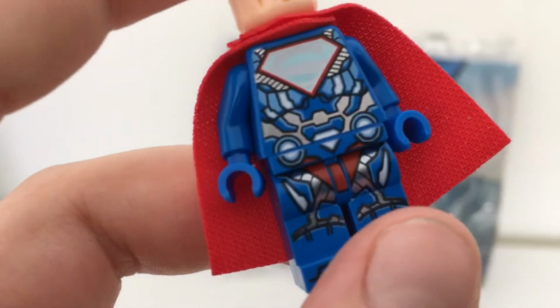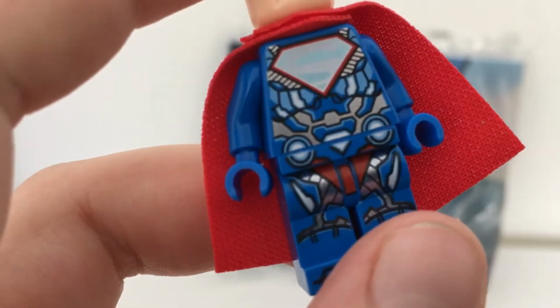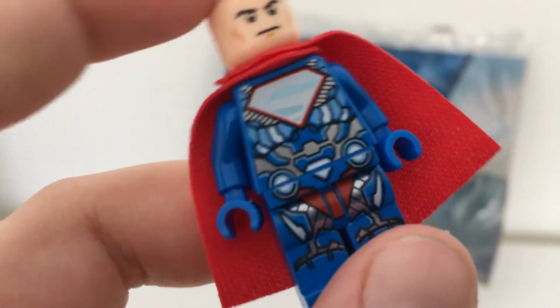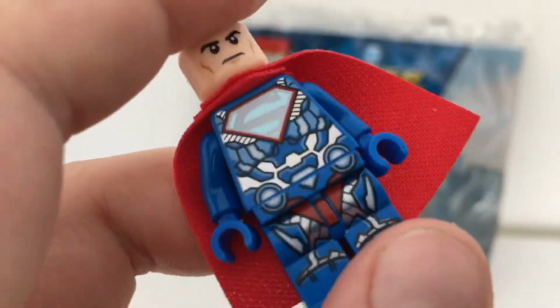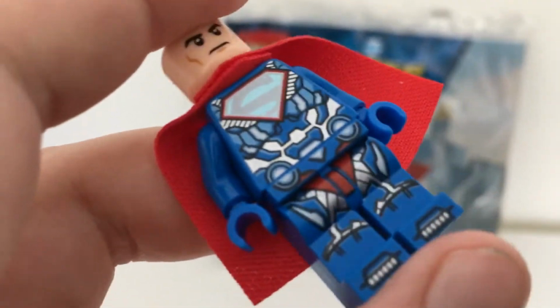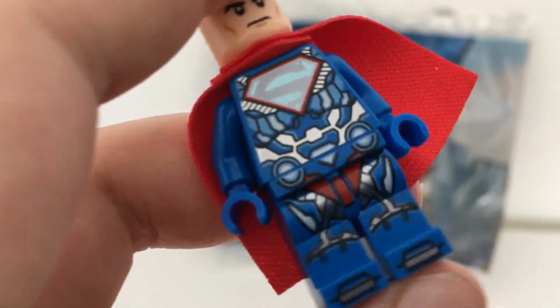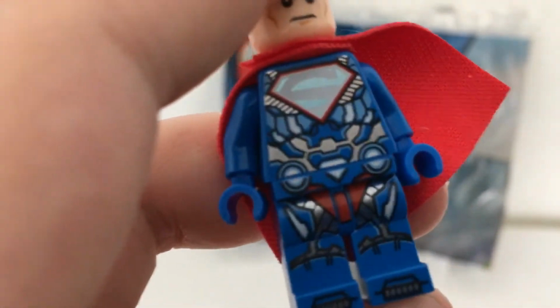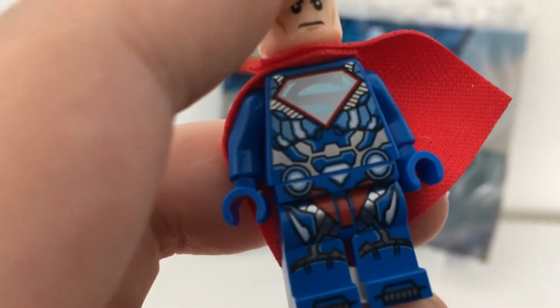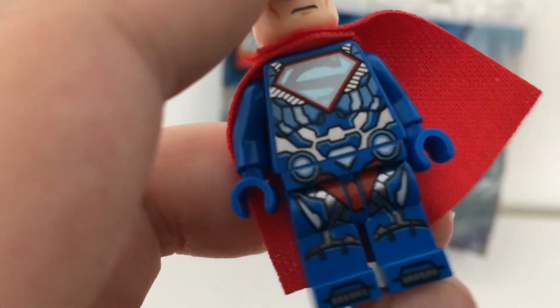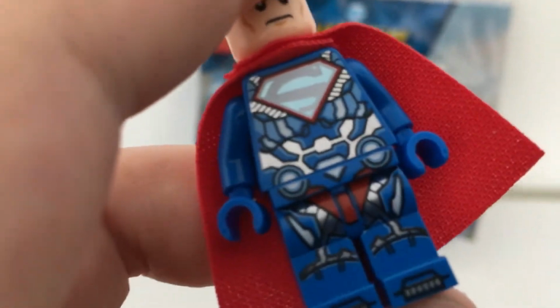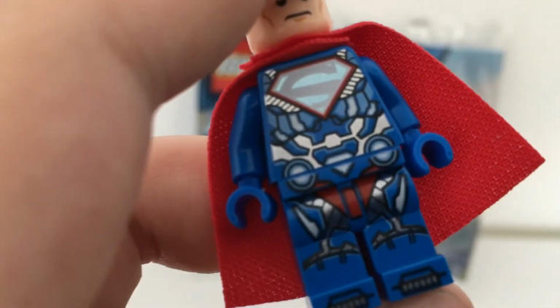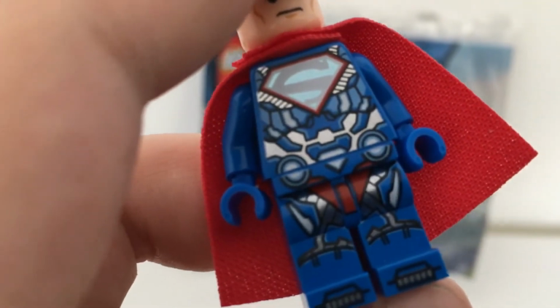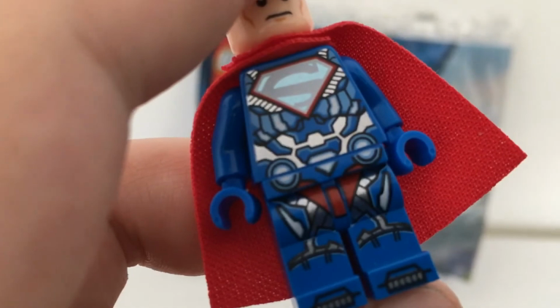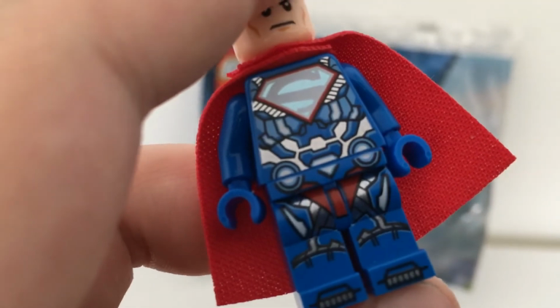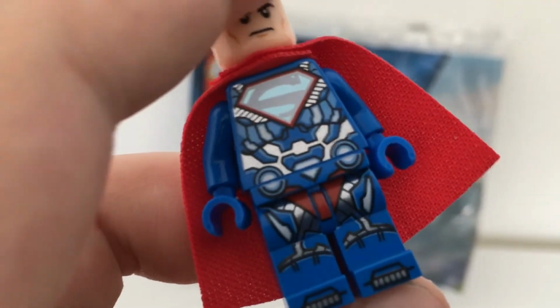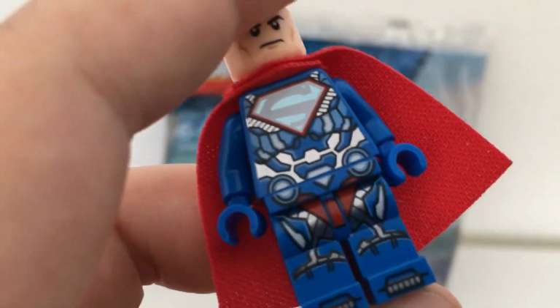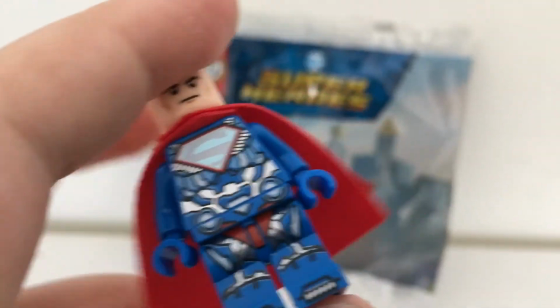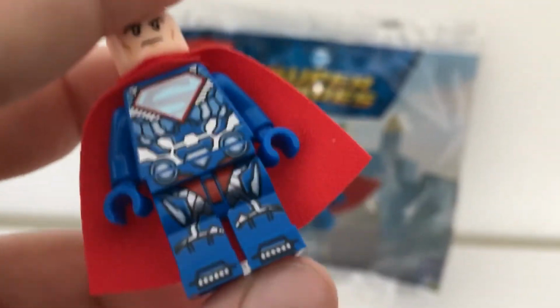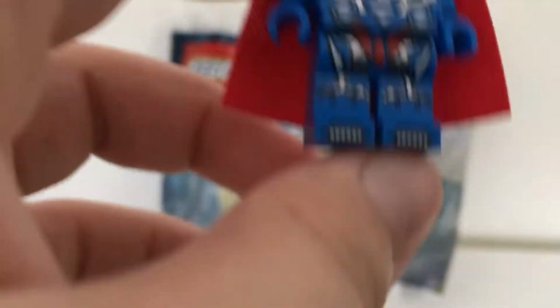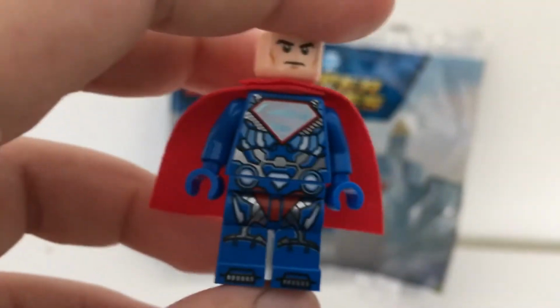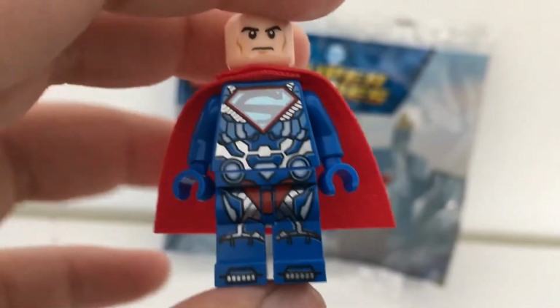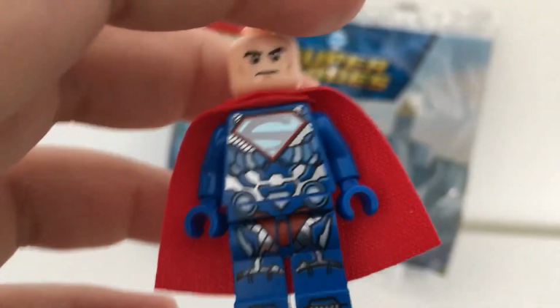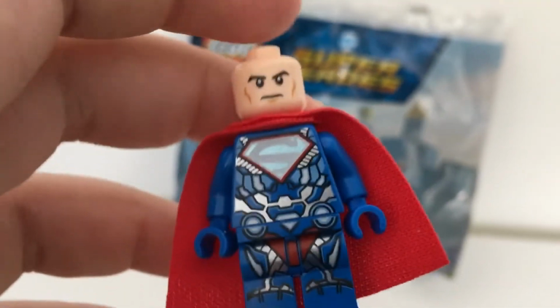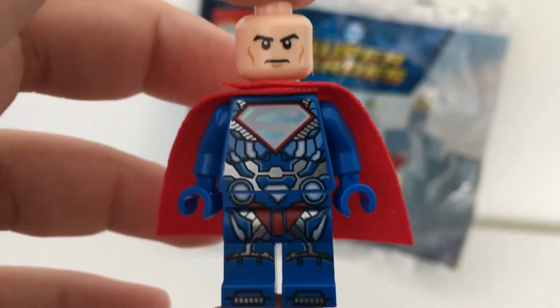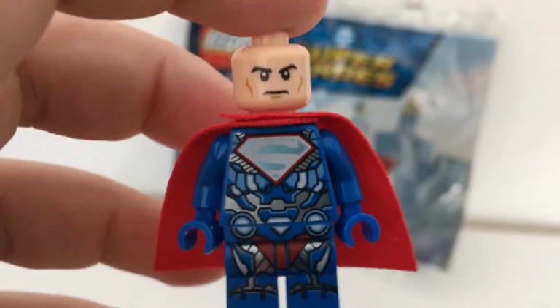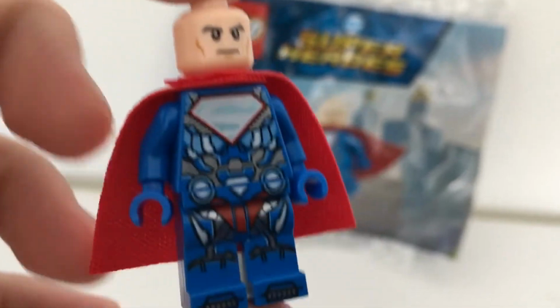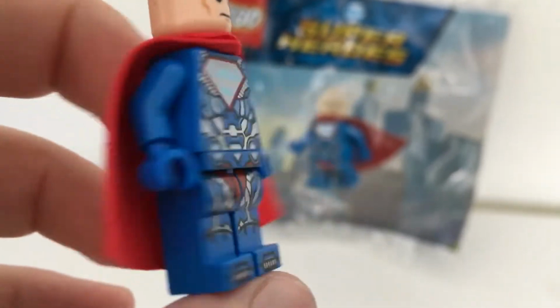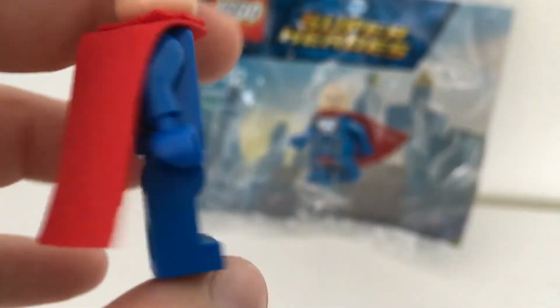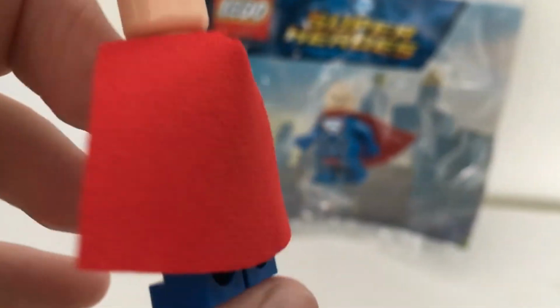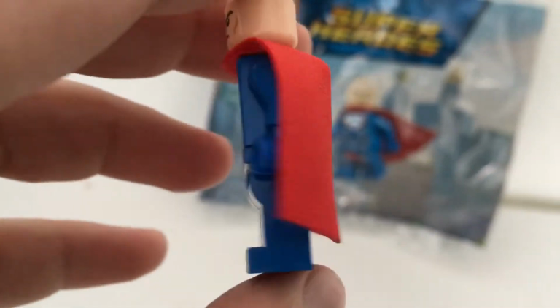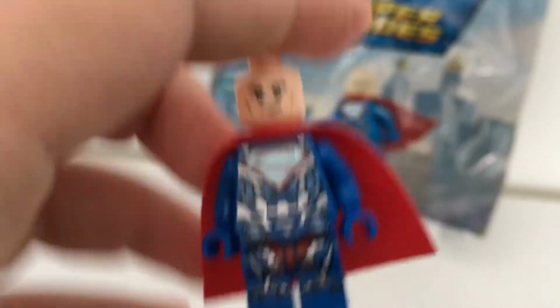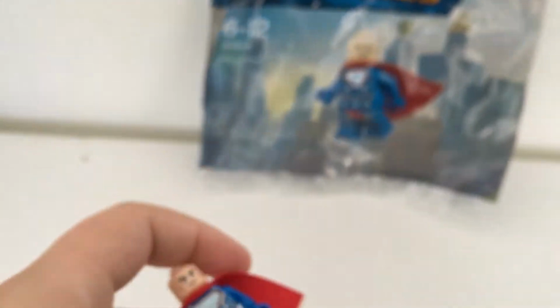There is his leg printing. It's fairly simple. The legs would be really nice for an atom figure — normal legs with a head and a red cape.